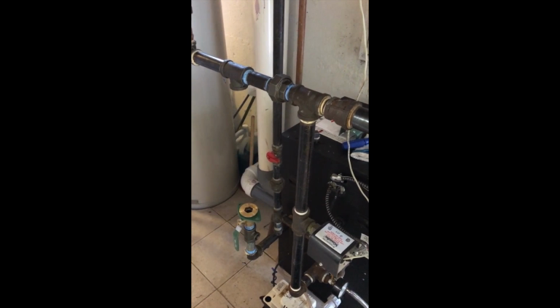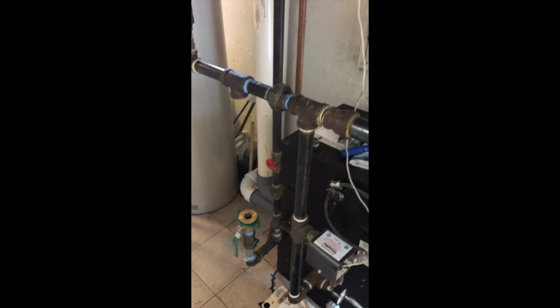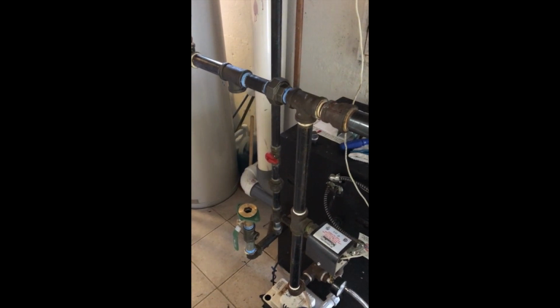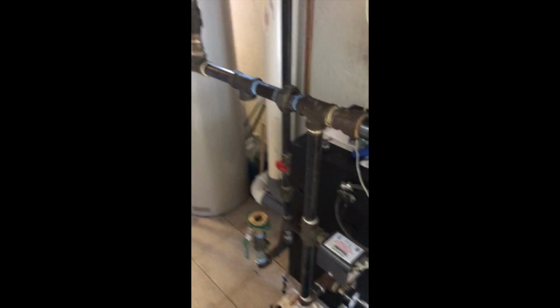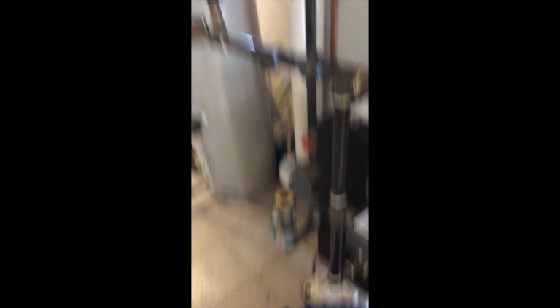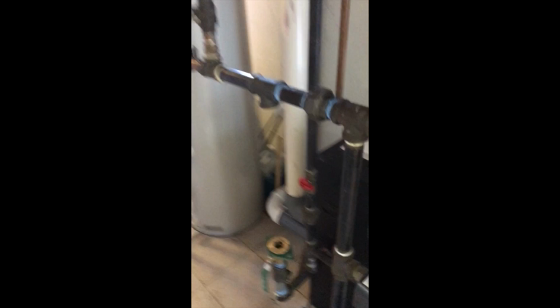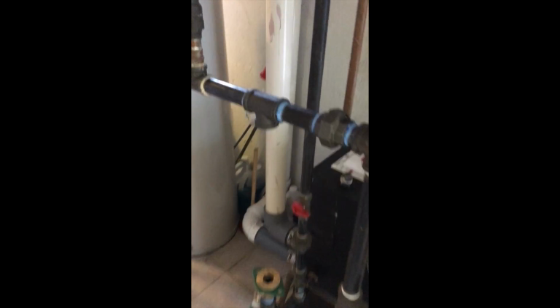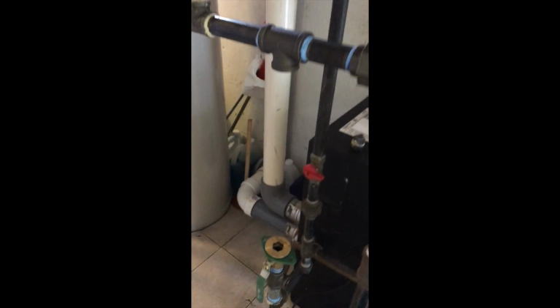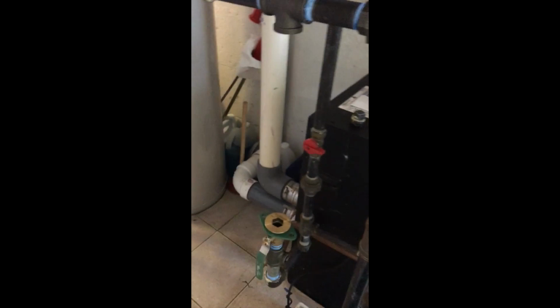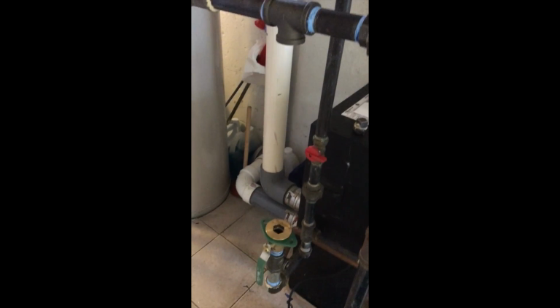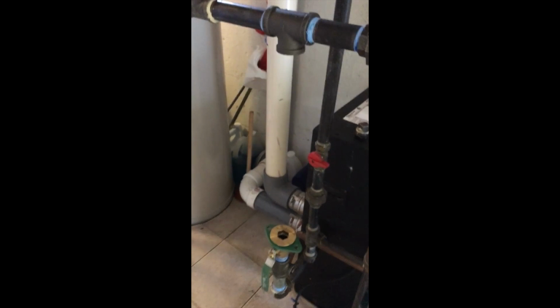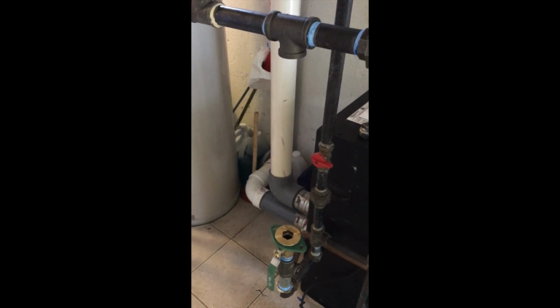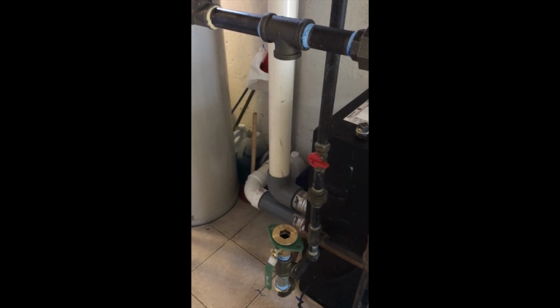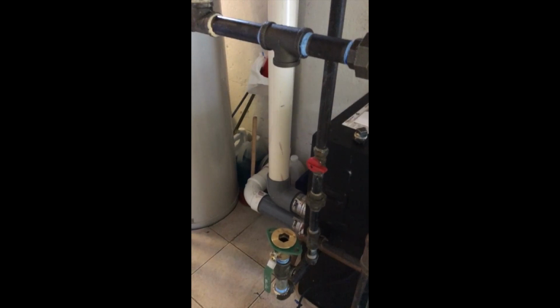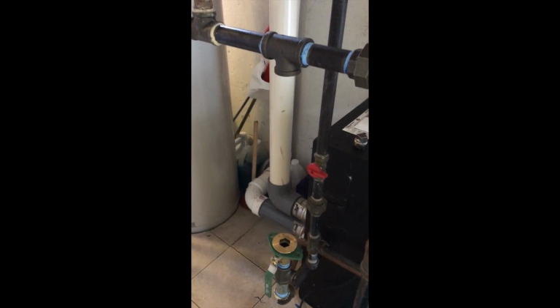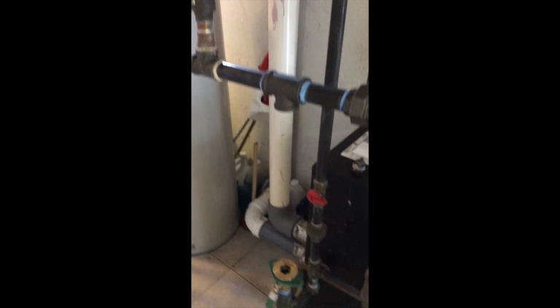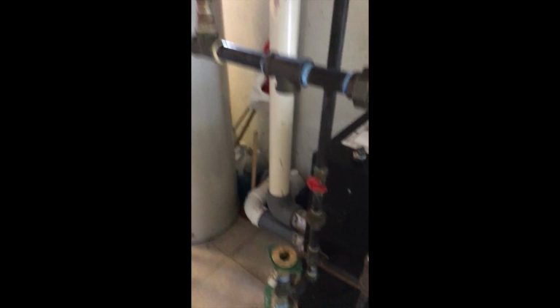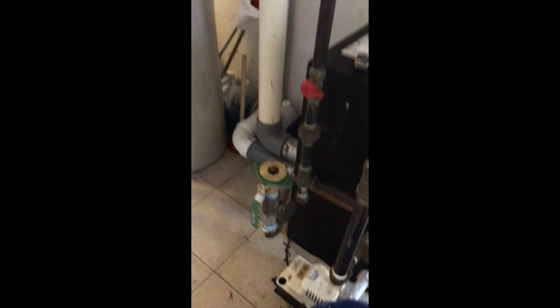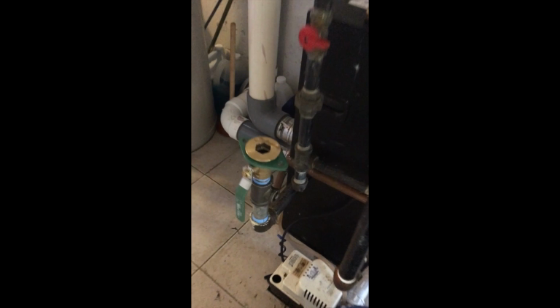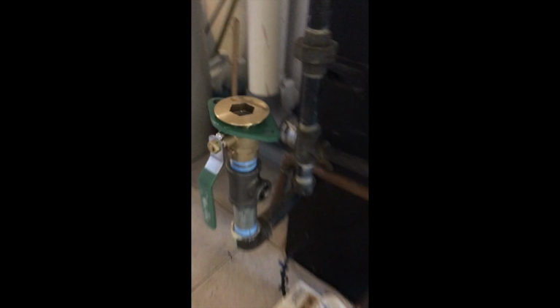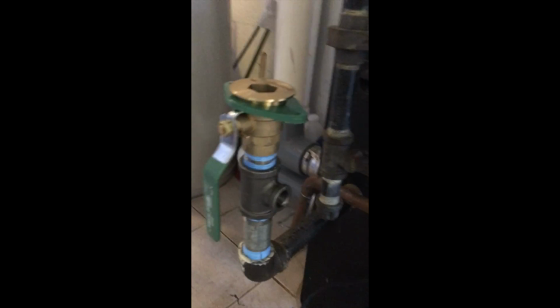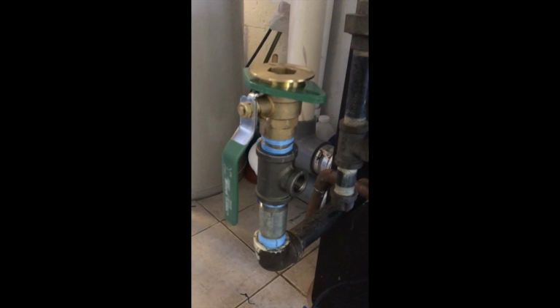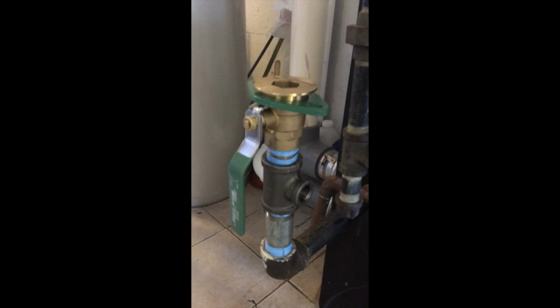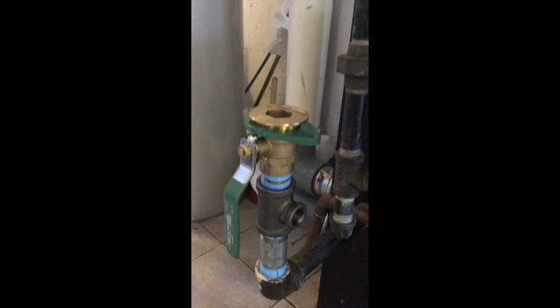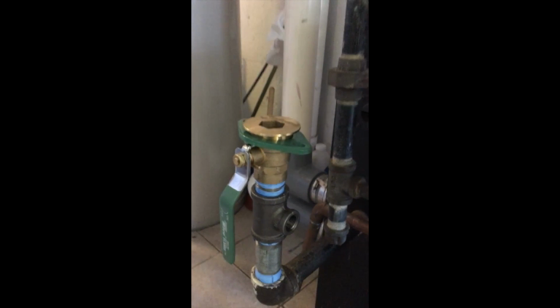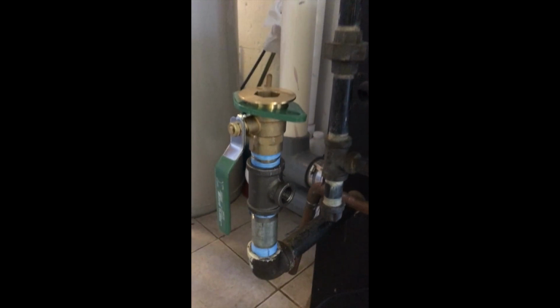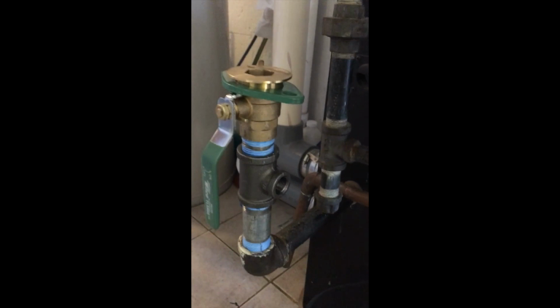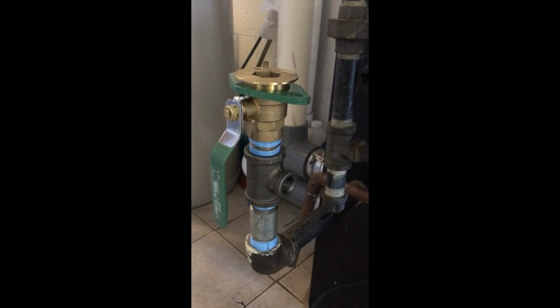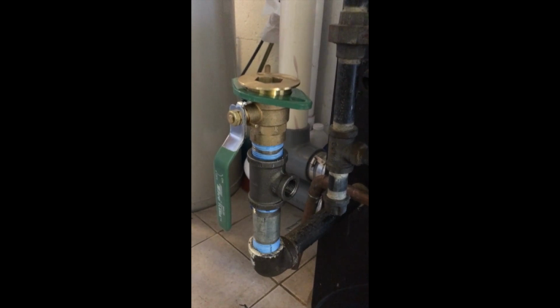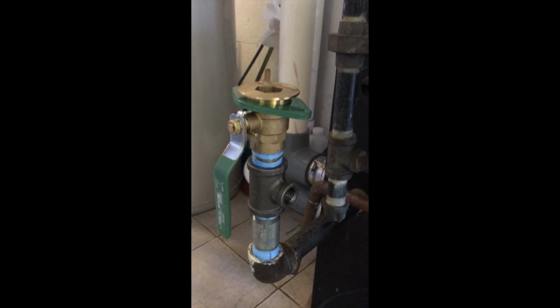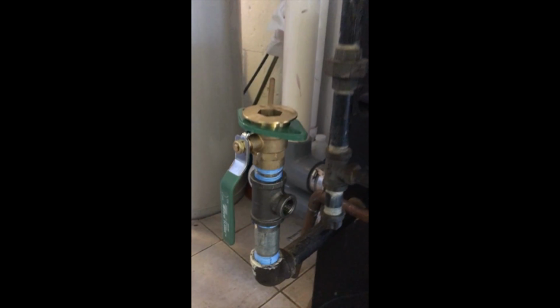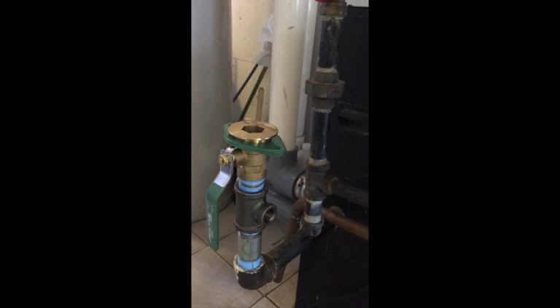All right, just an update. We cut that return supply line. We added an isolation flange, a T, so we could purge.